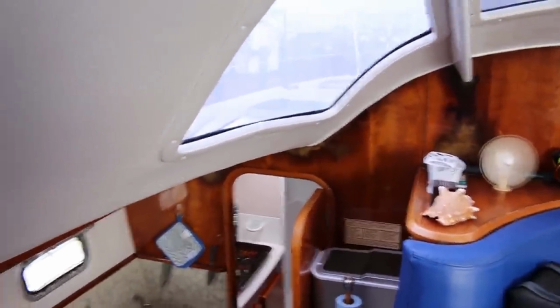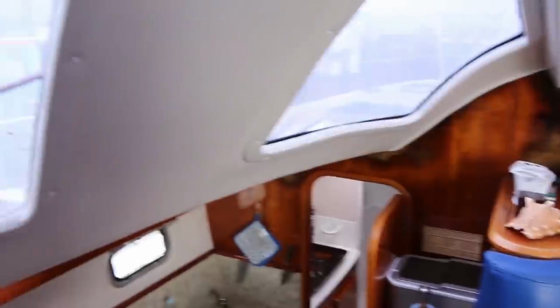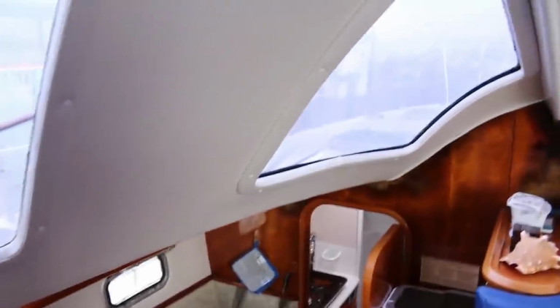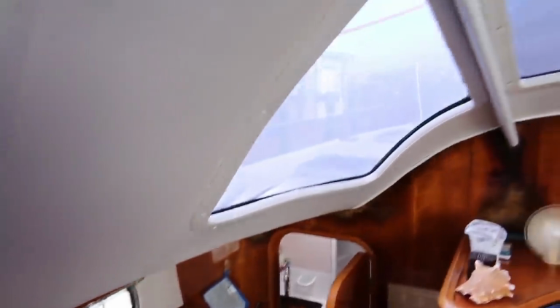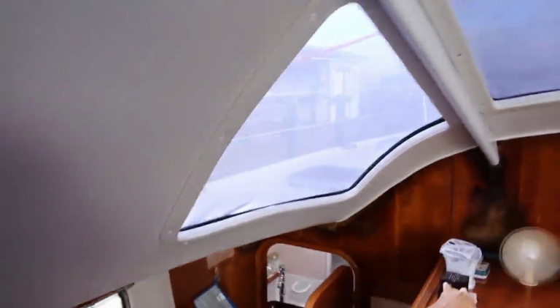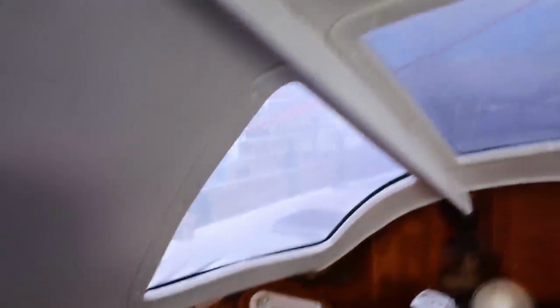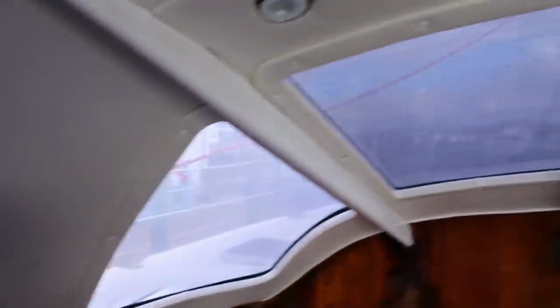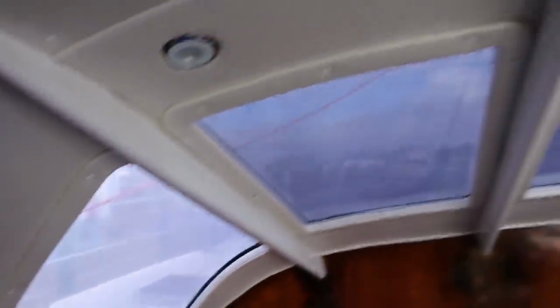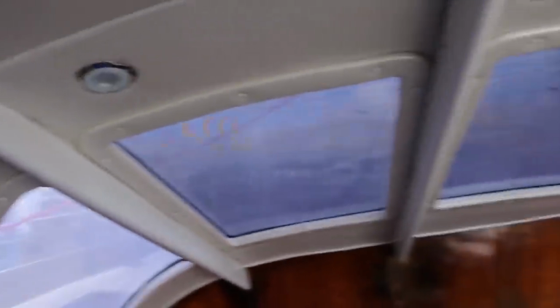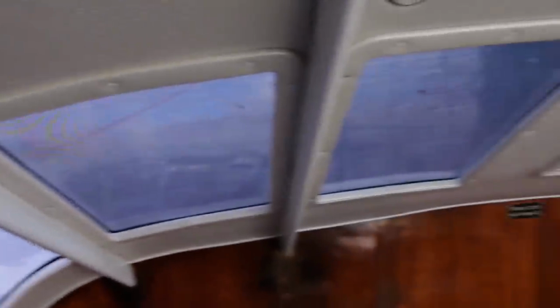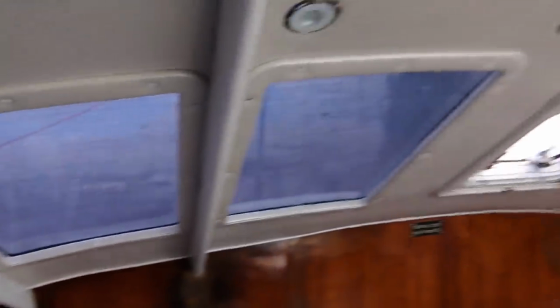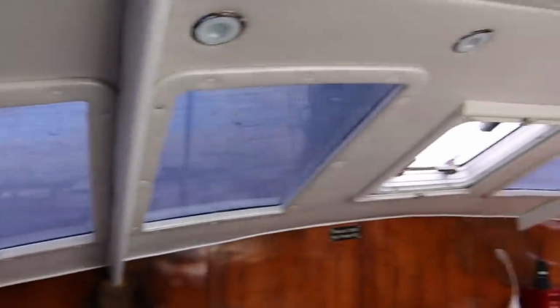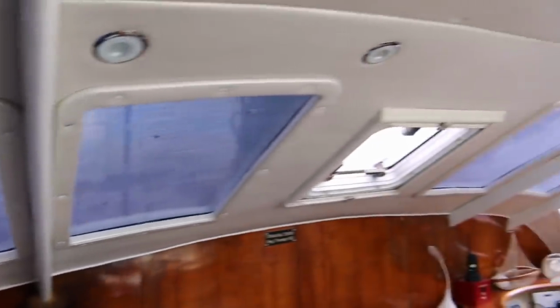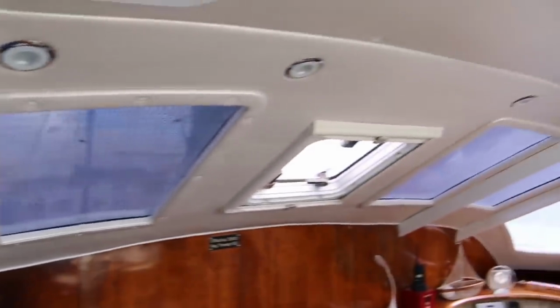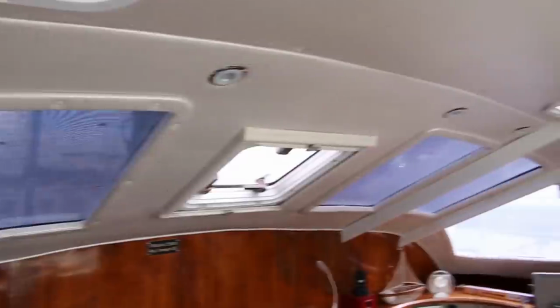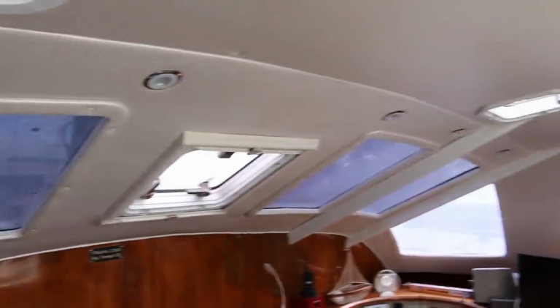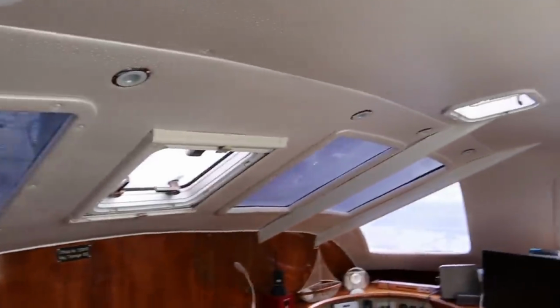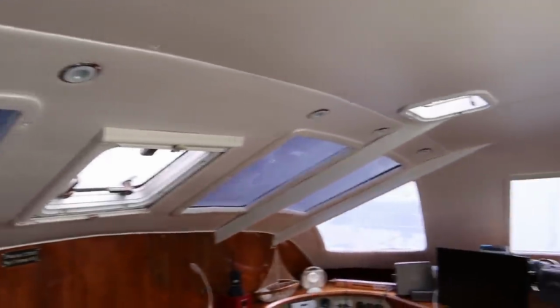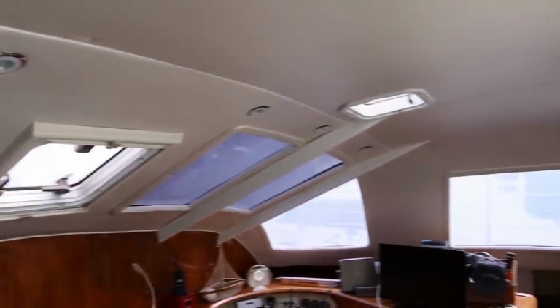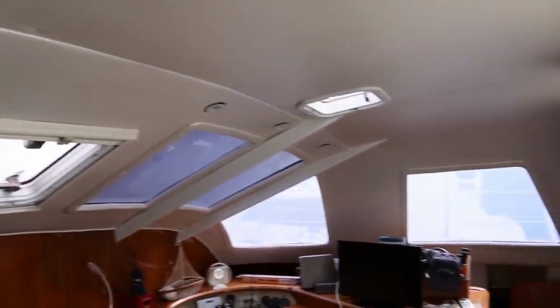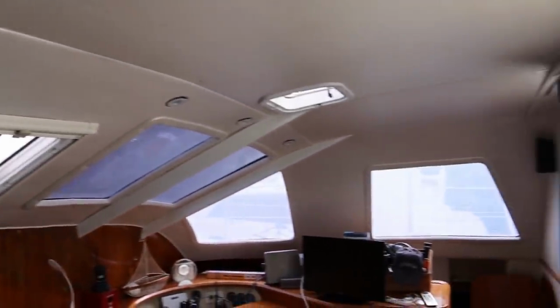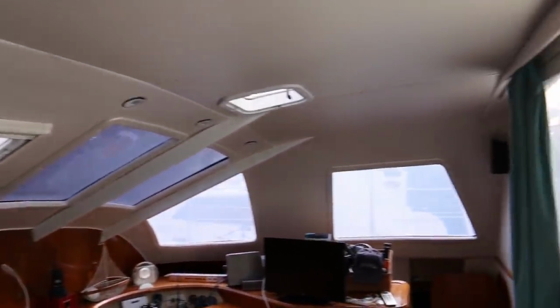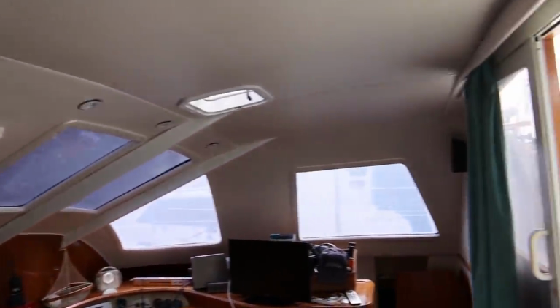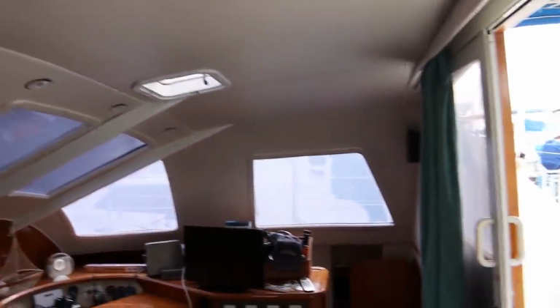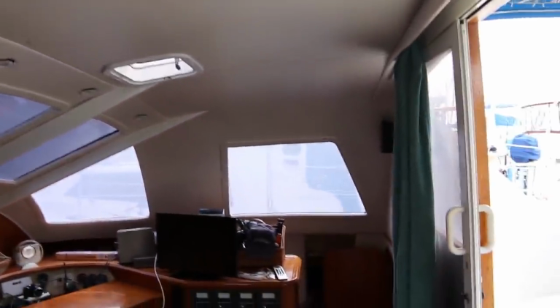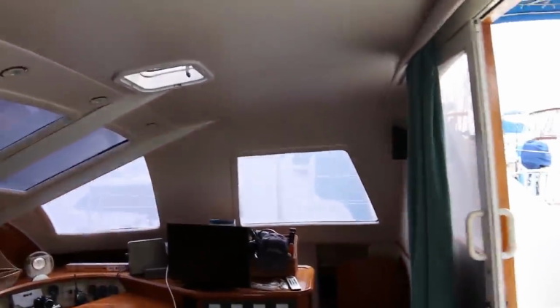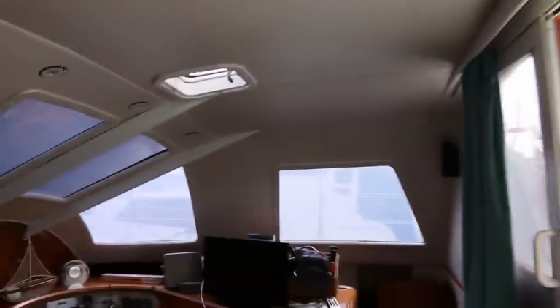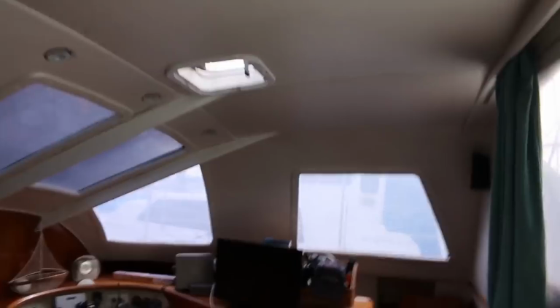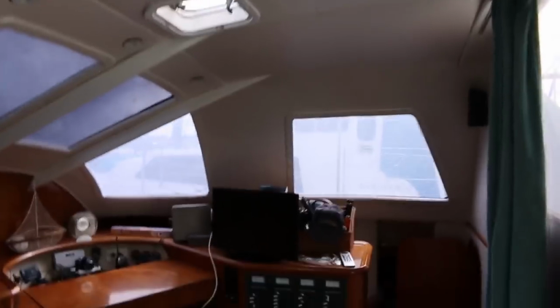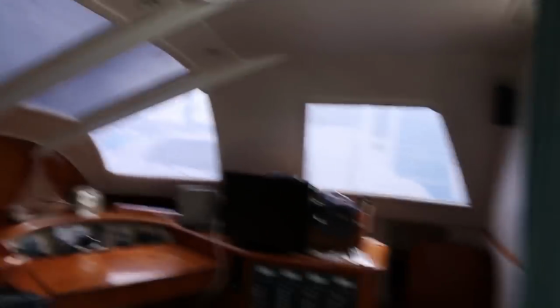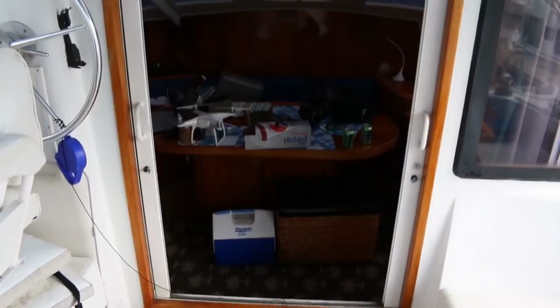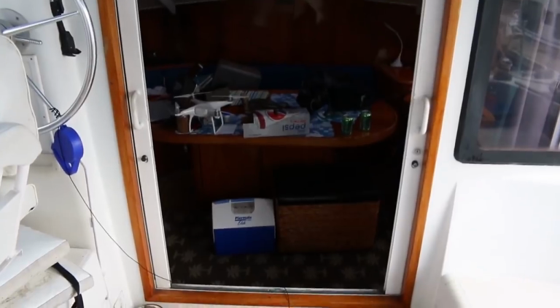Even up here on deck there's great visibility. Shade cloths over all the windows to darken them, plenty of hatches for light, and plenty of inside lighting as well. The big double door opens up into the rear cockpit.